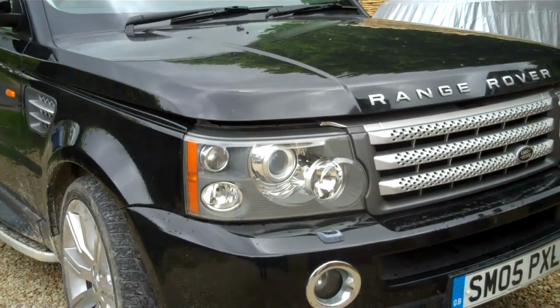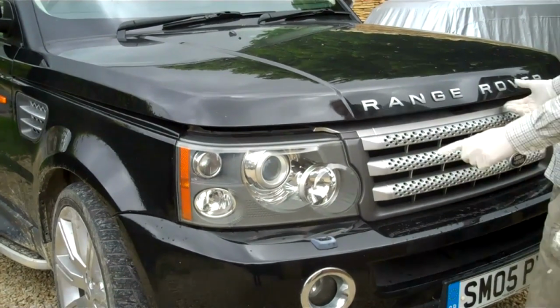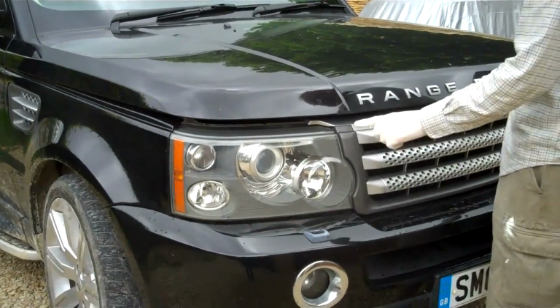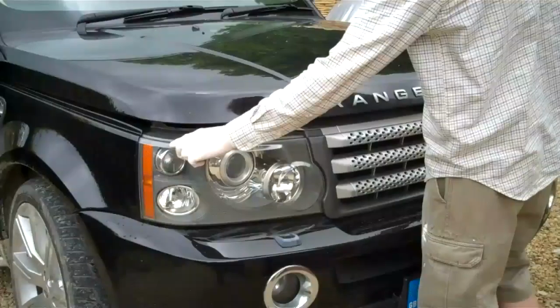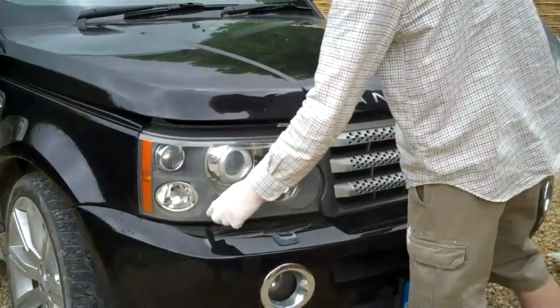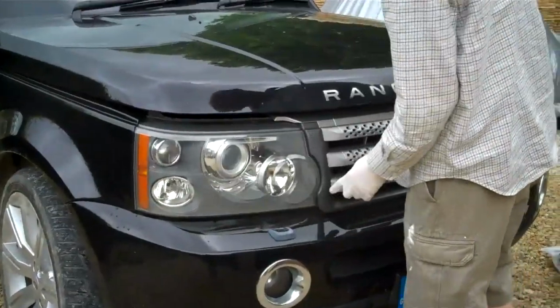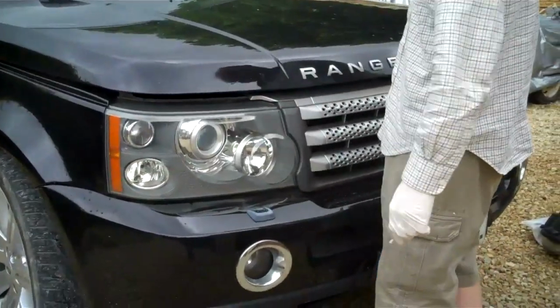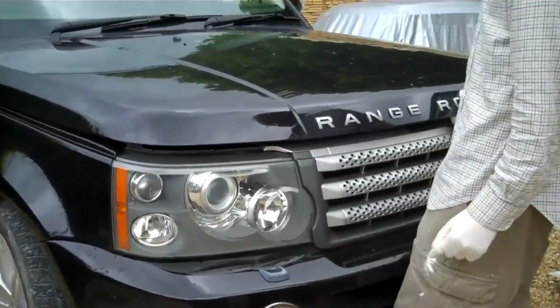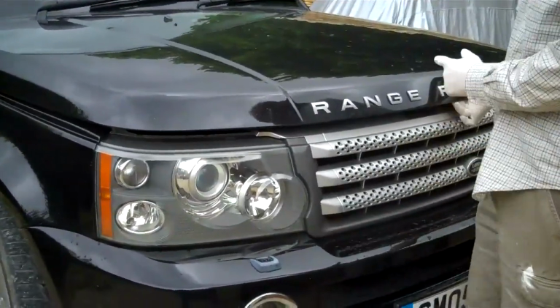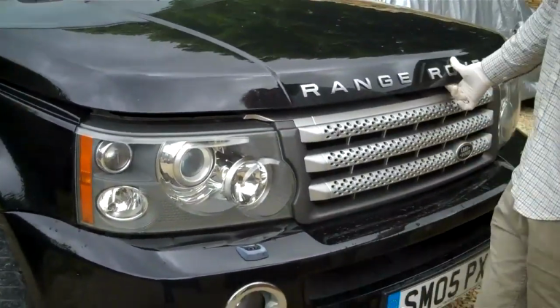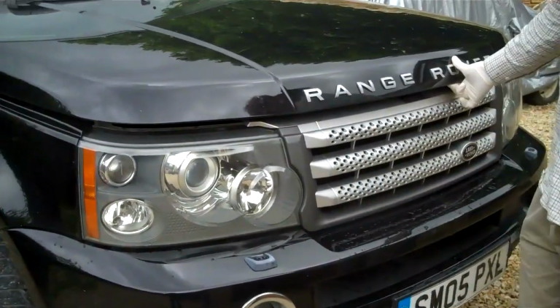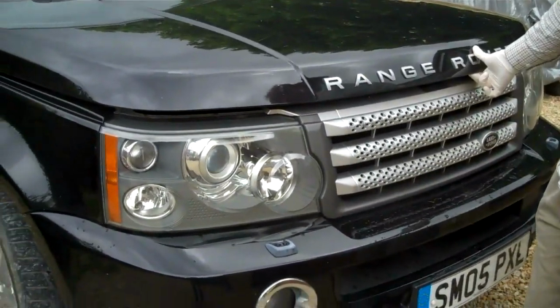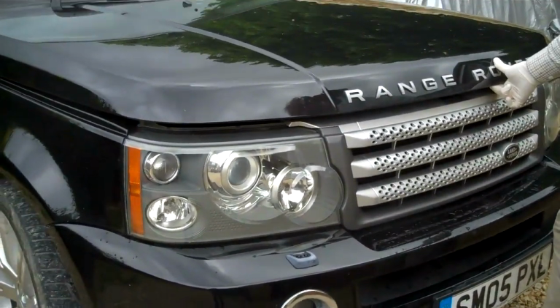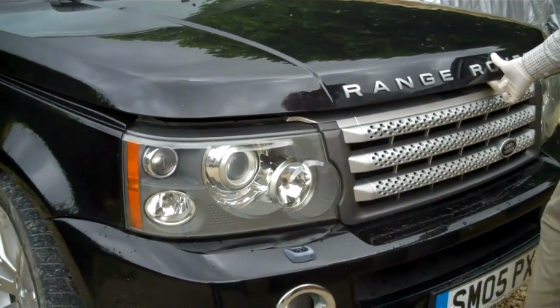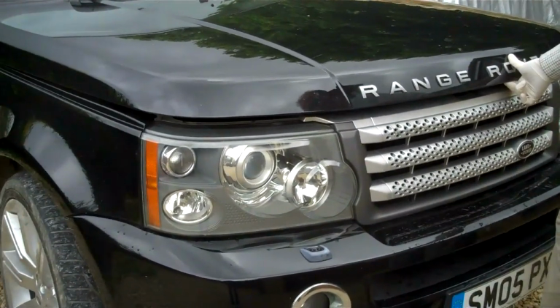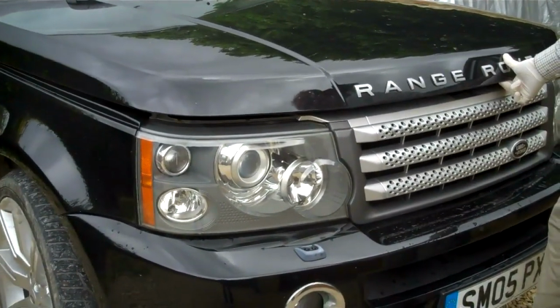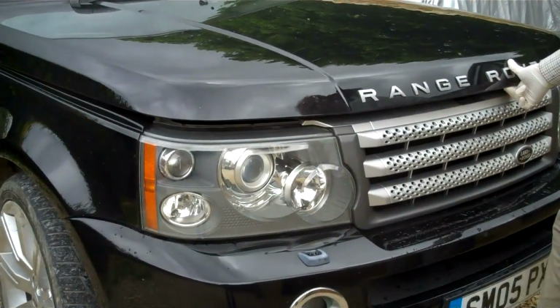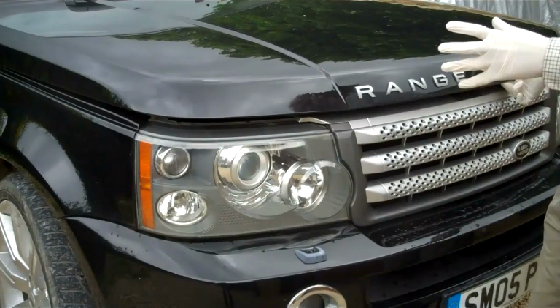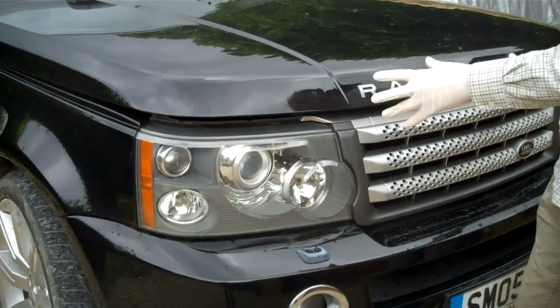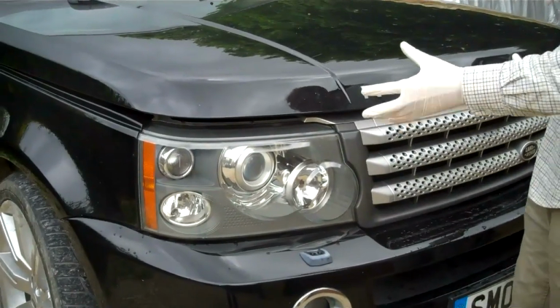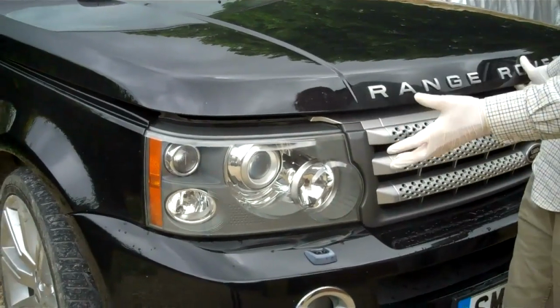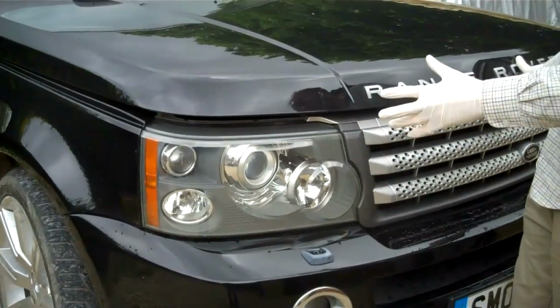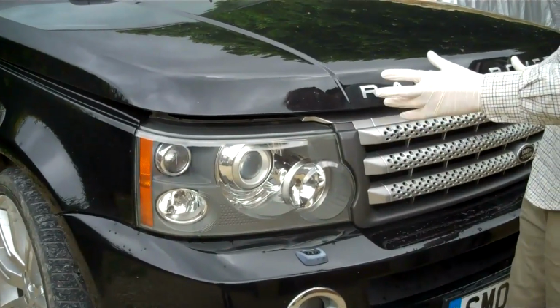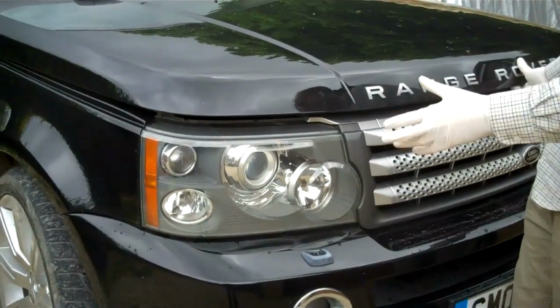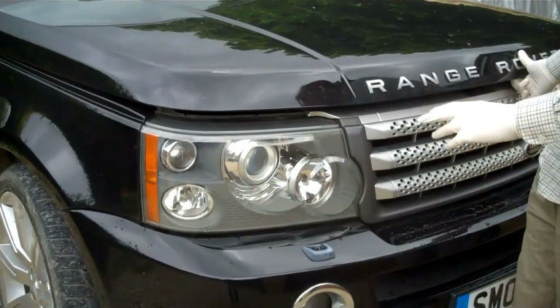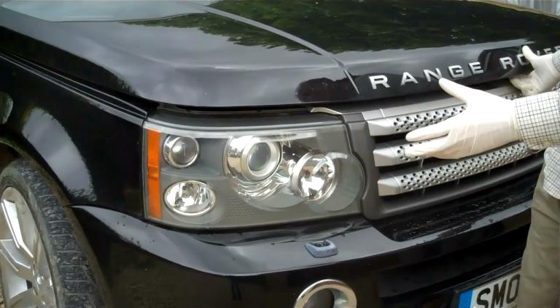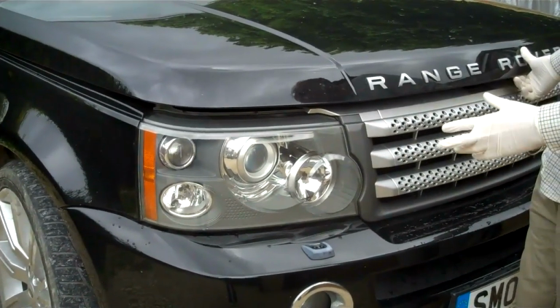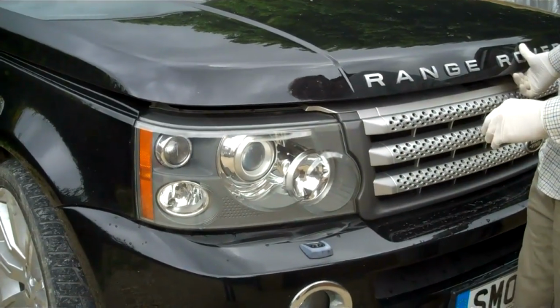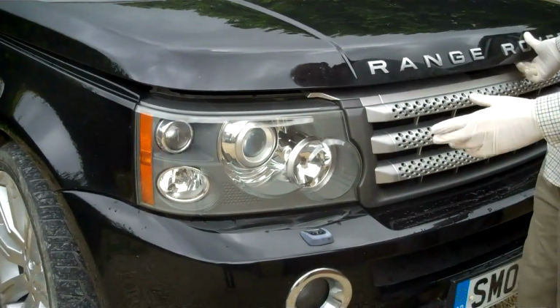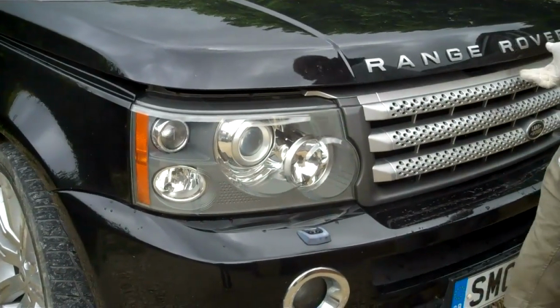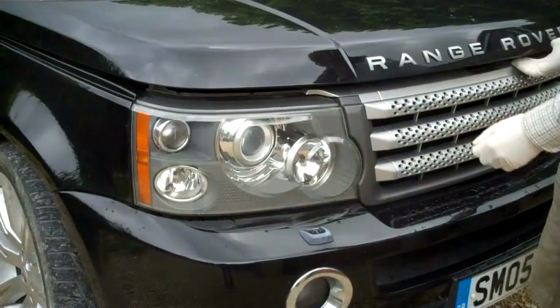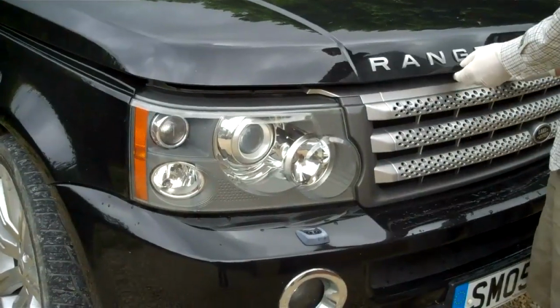This is how to change the headlights on a Range Rover Sport 2005 to 2009 model. The easiest way to change the headlight bulb is actually to remove the headlight, but it's very easy — I'll show you how.